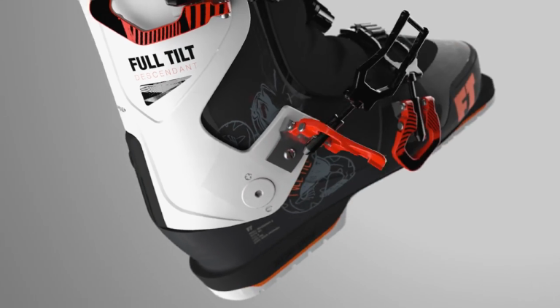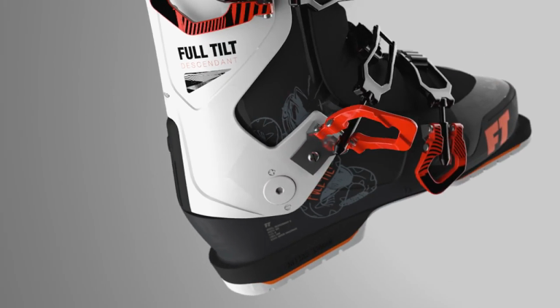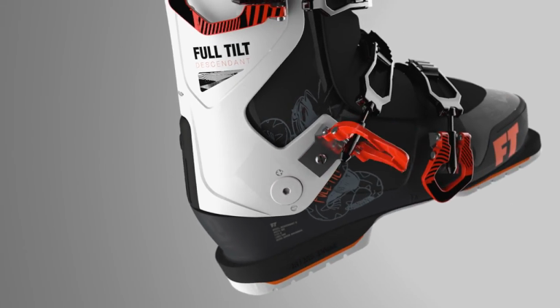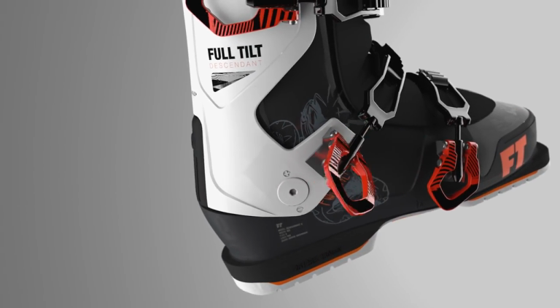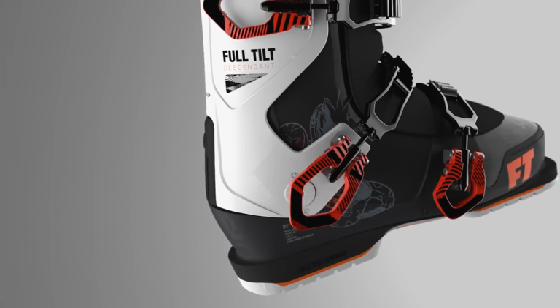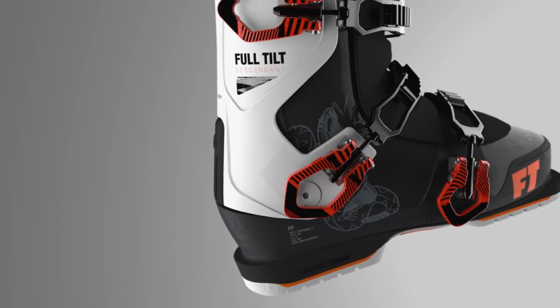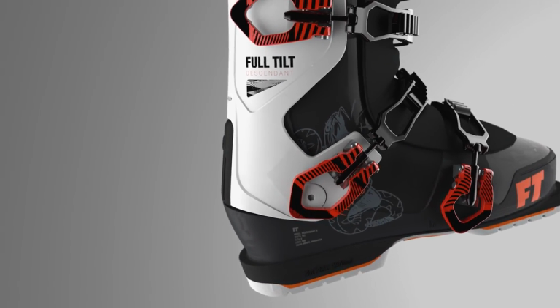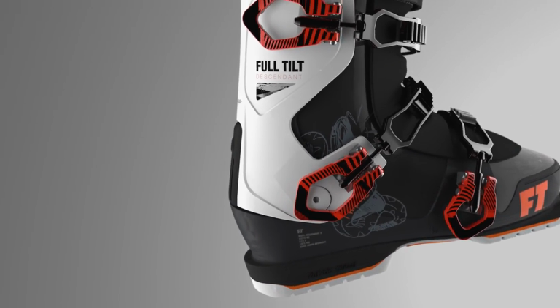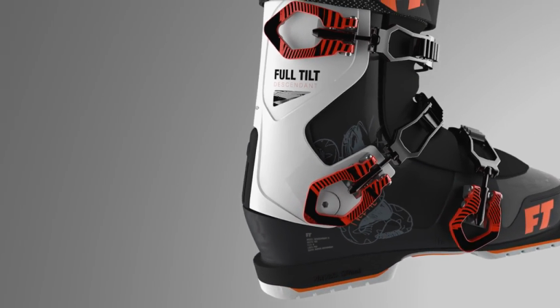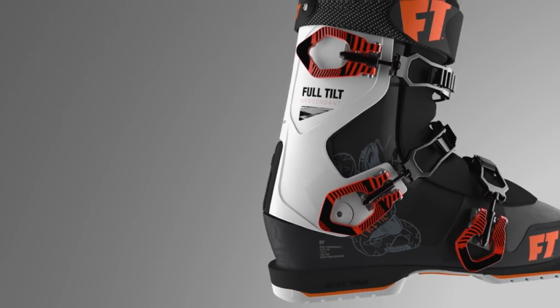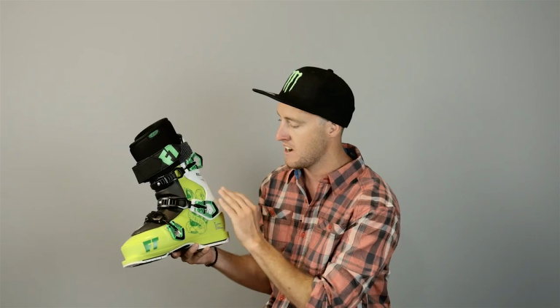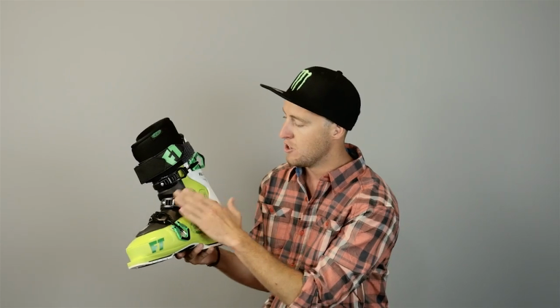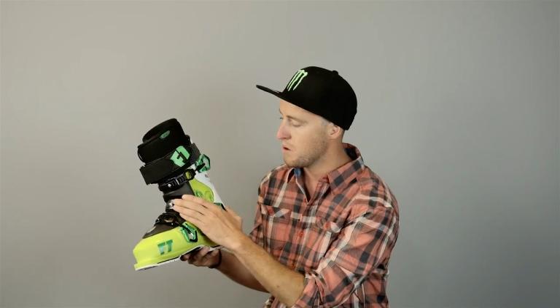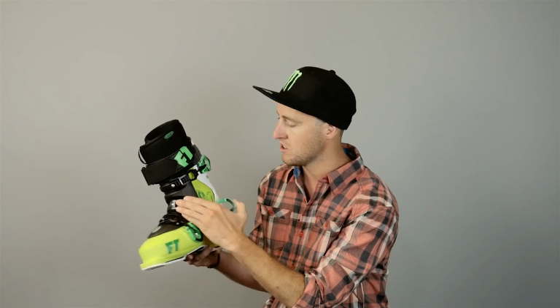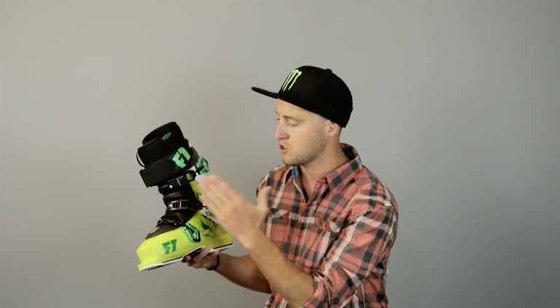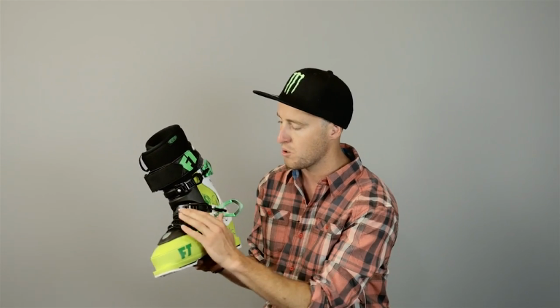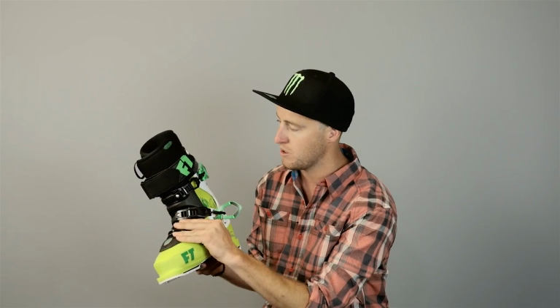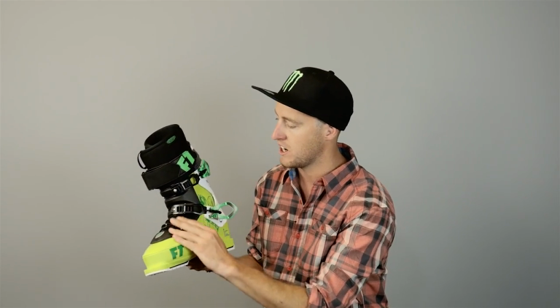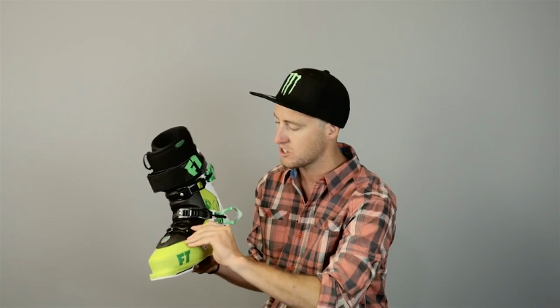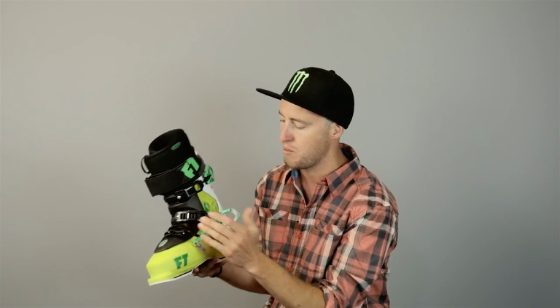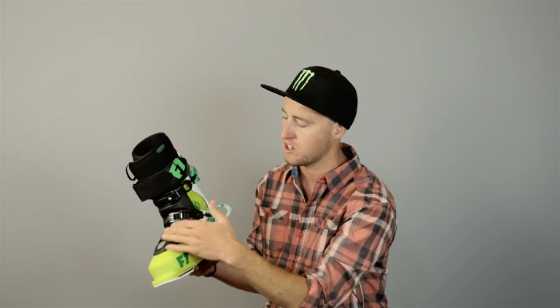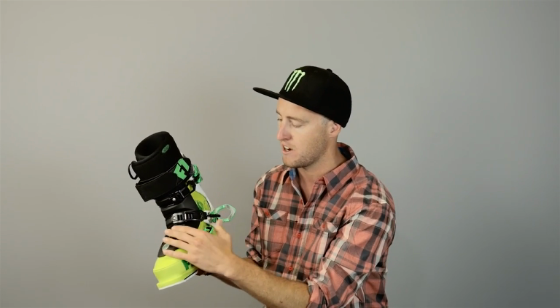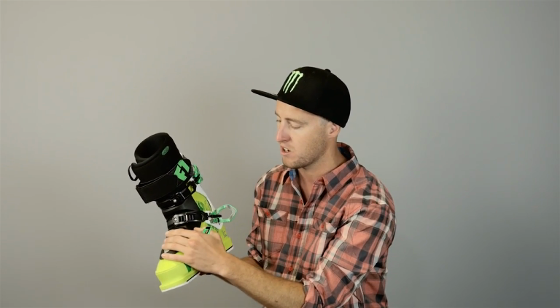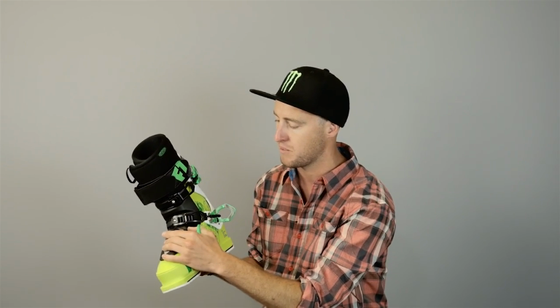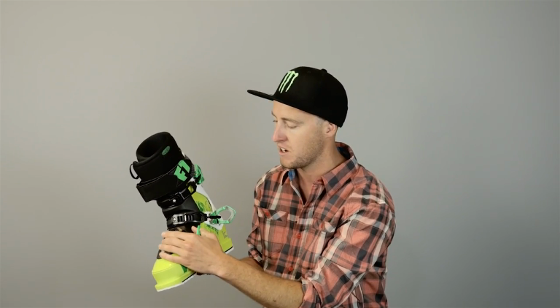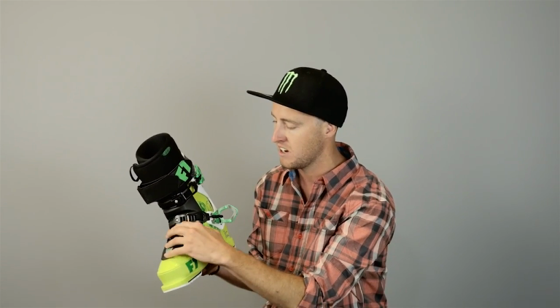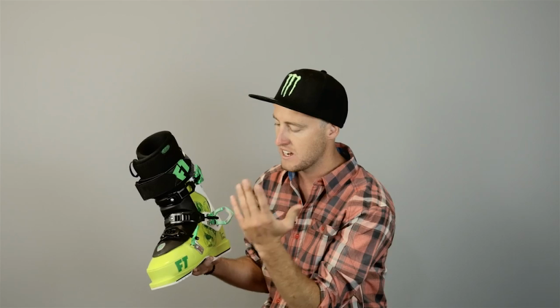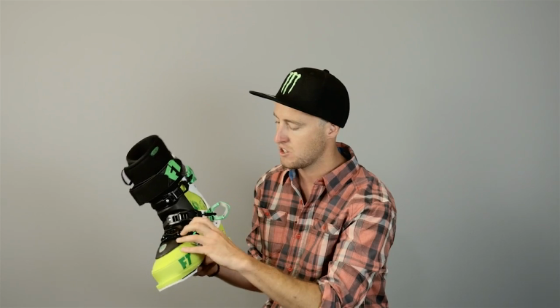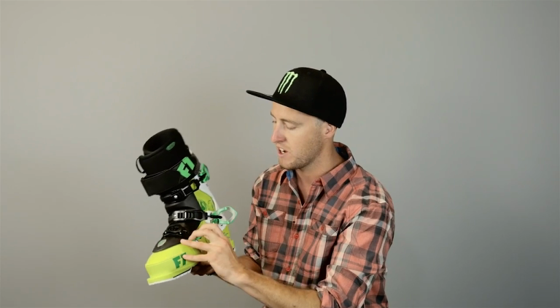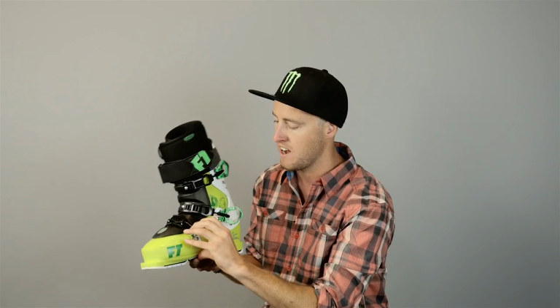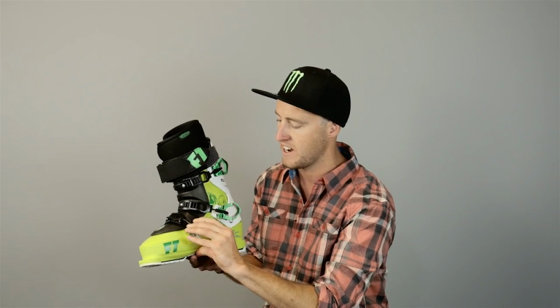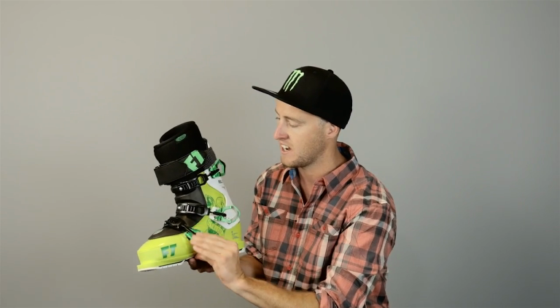It's got the same sort of functionality — it's the same three-piece design — with new buckles that are super easy to adjust. It looks a little more like your standard buckle, something anybody can dive into, figure out, and learn how to tighten.